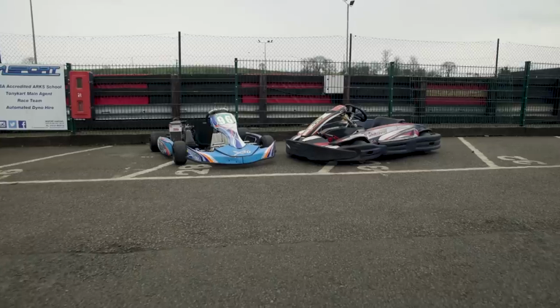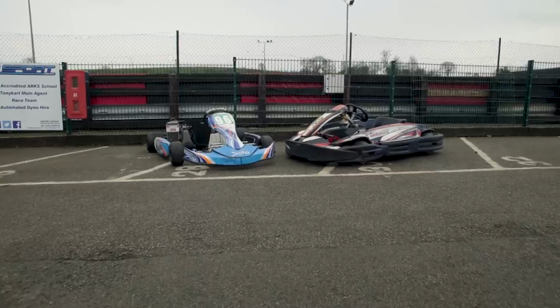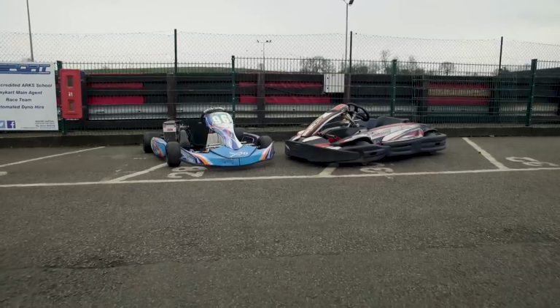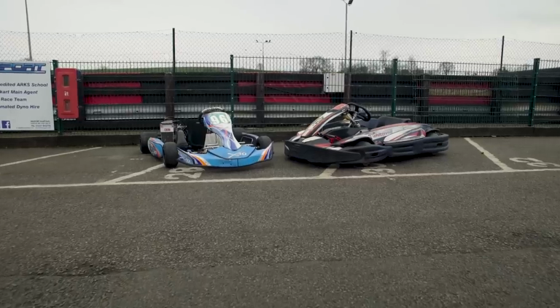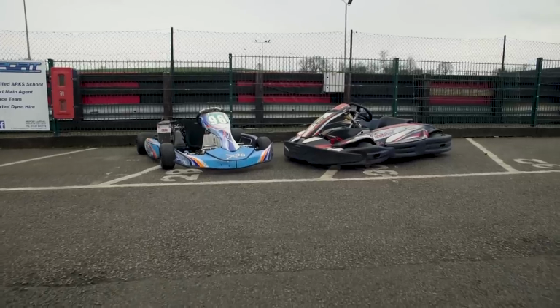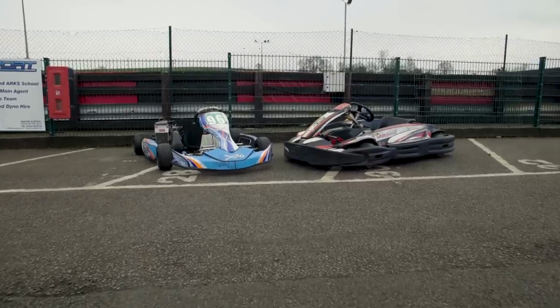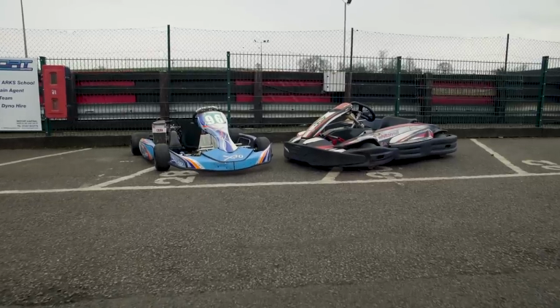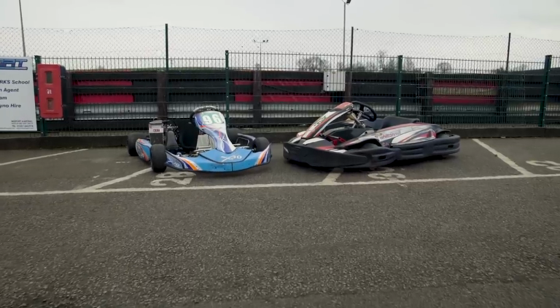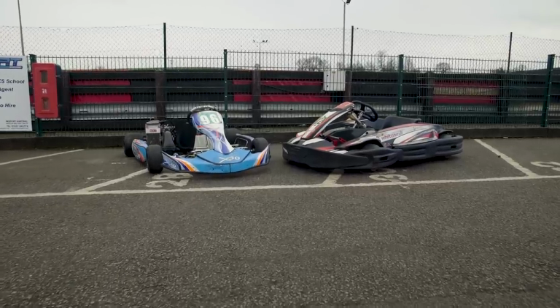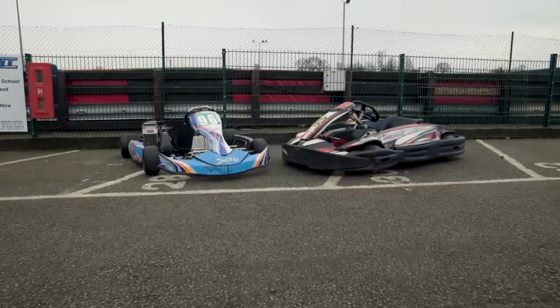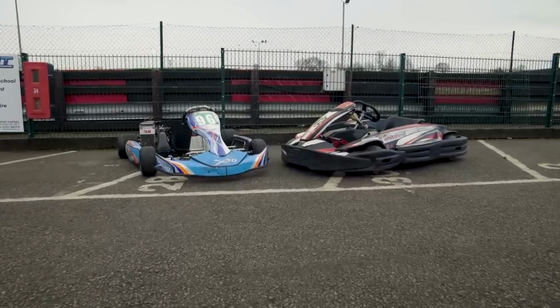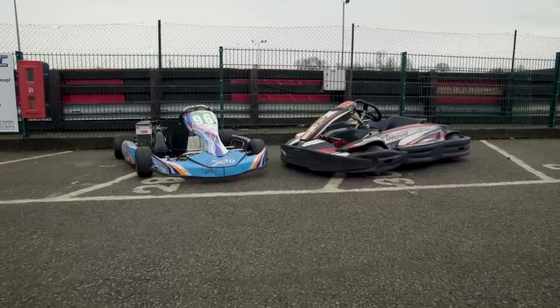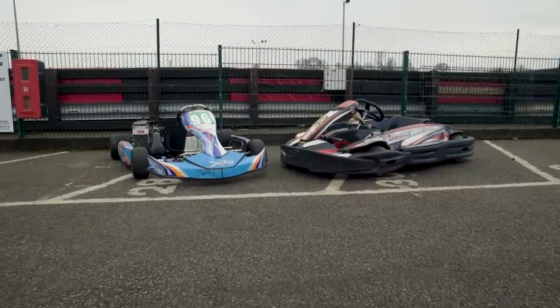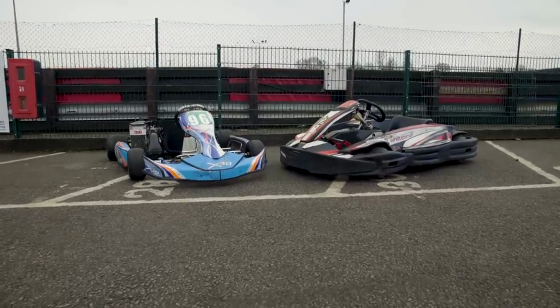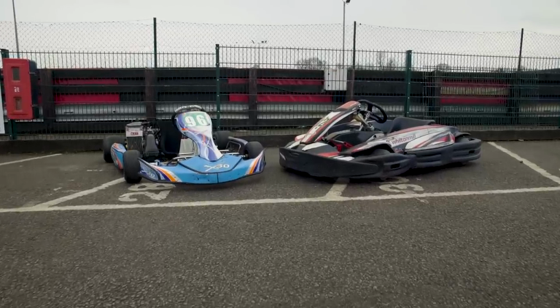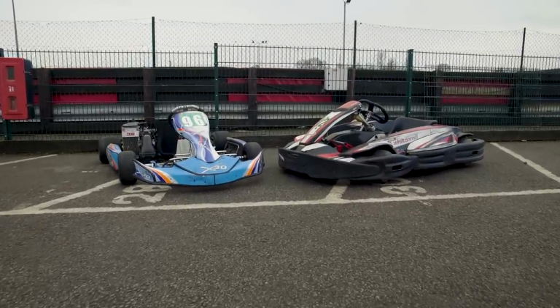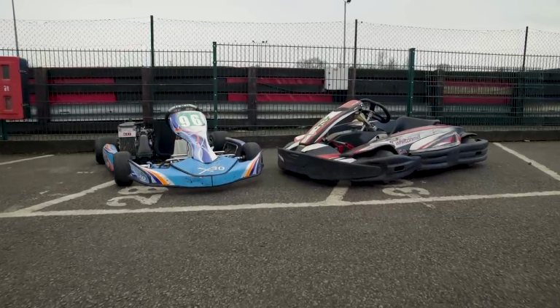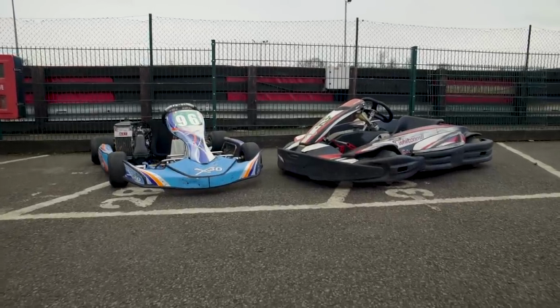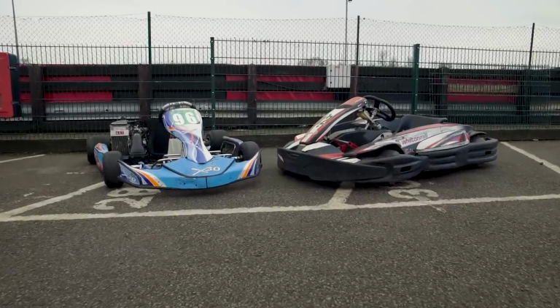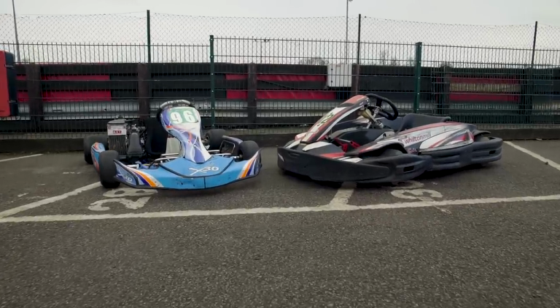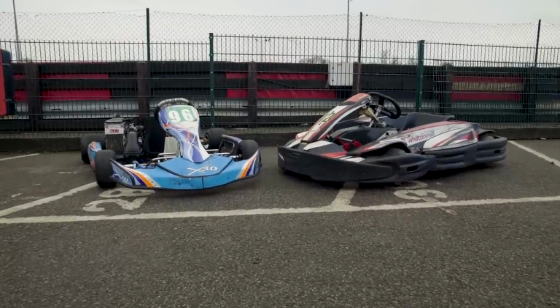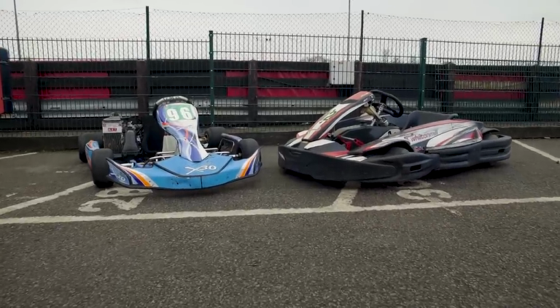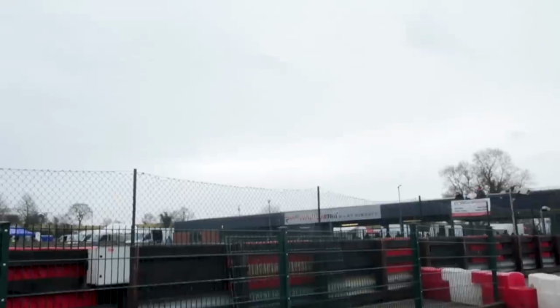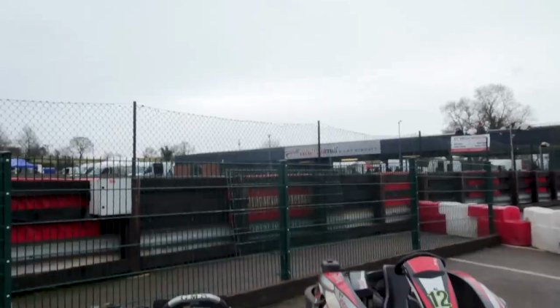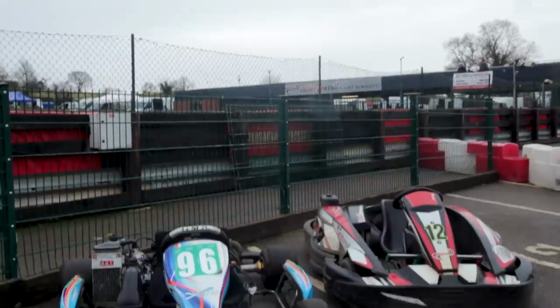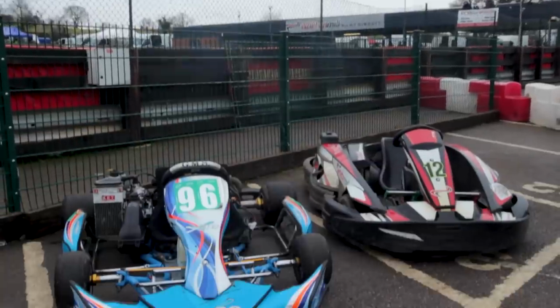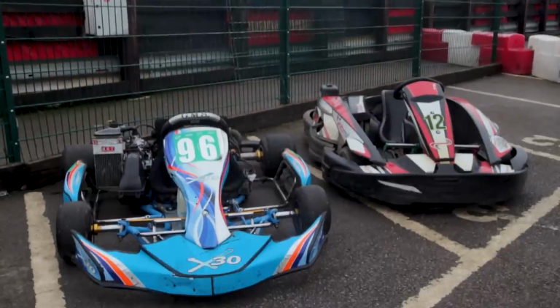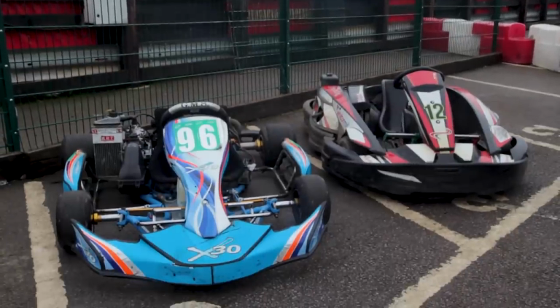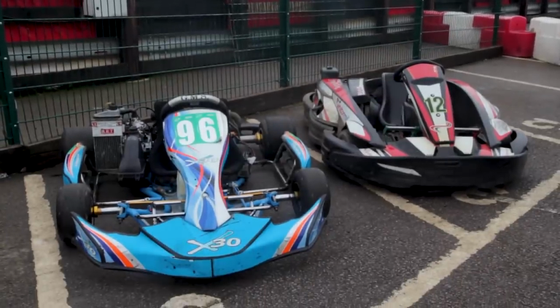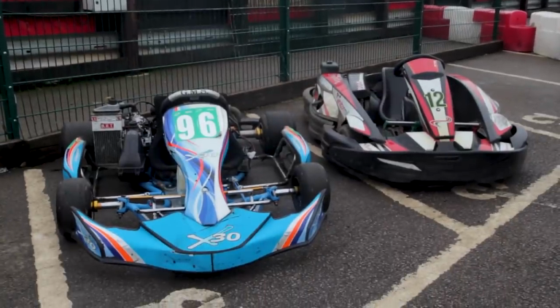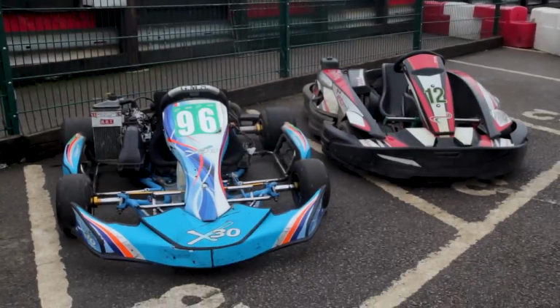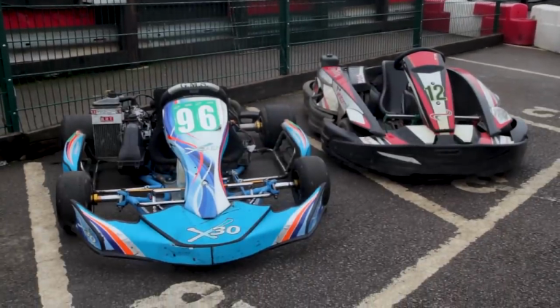These karts are ranked by experience price, because the last one cannot be rented — it's so damn good. Intrigued? Thought so. Let's go.